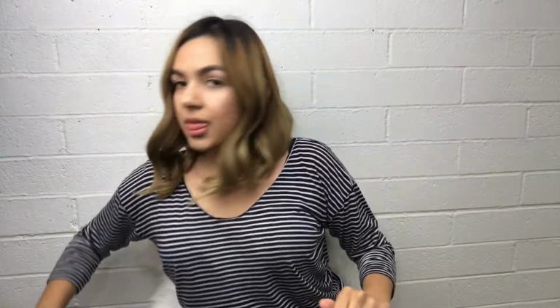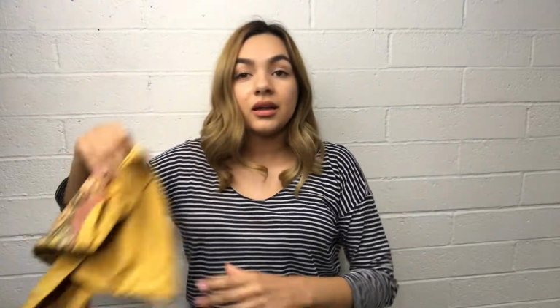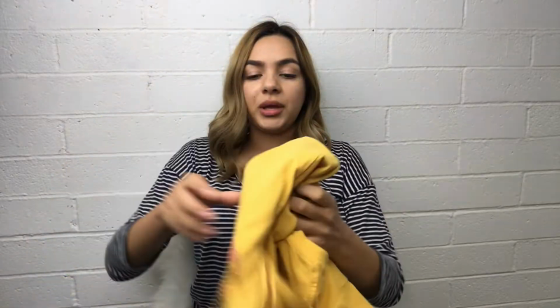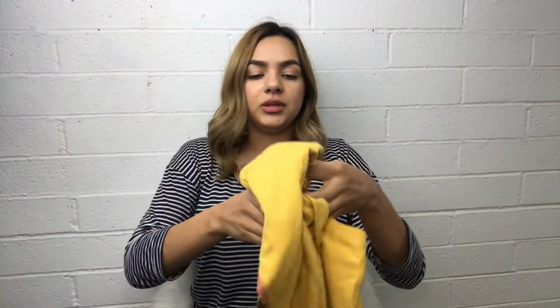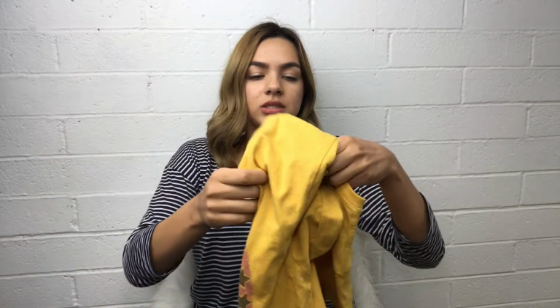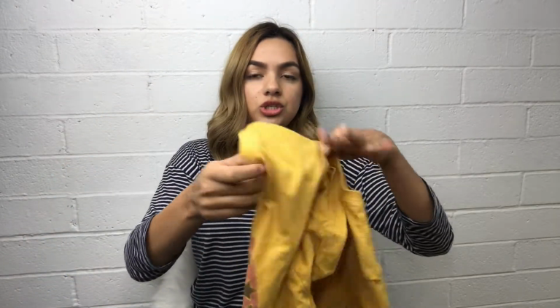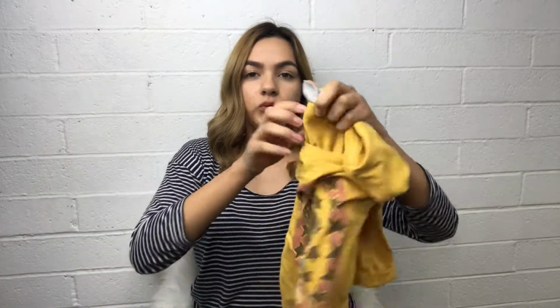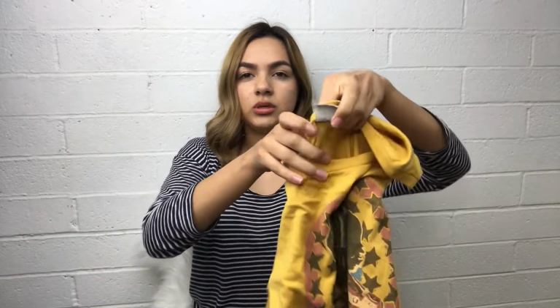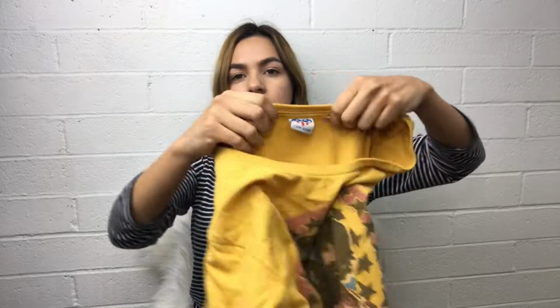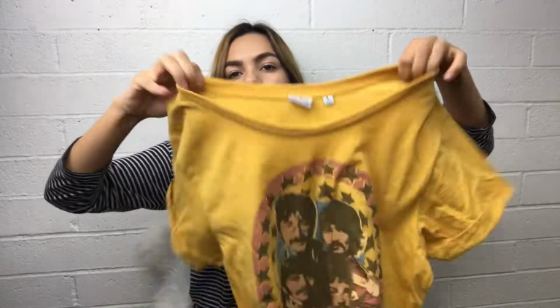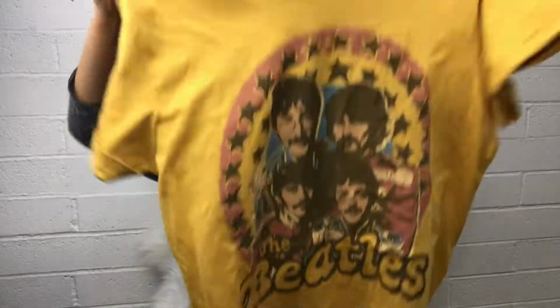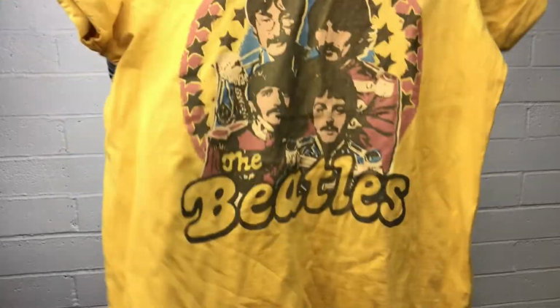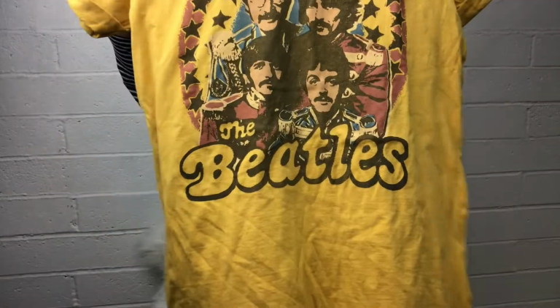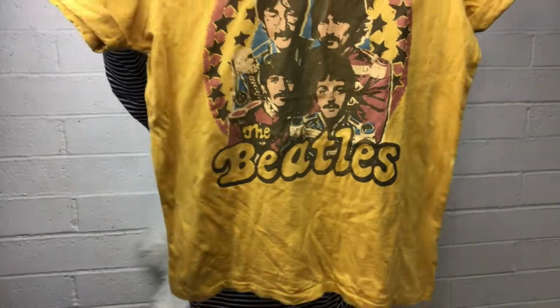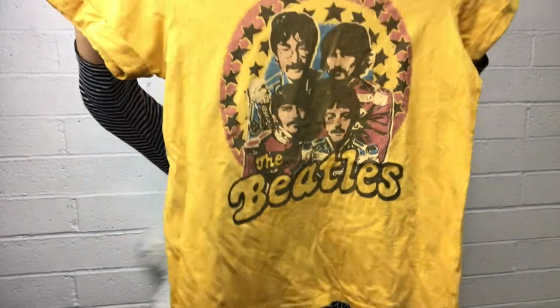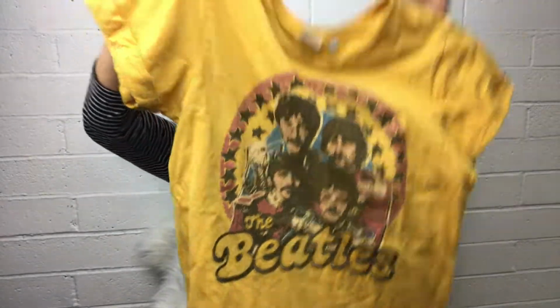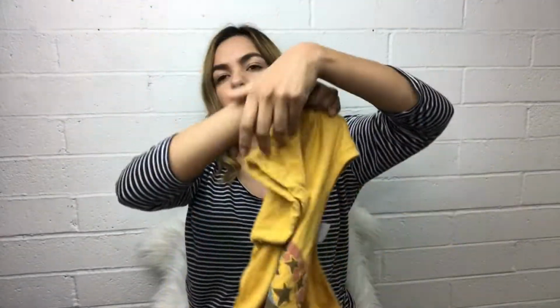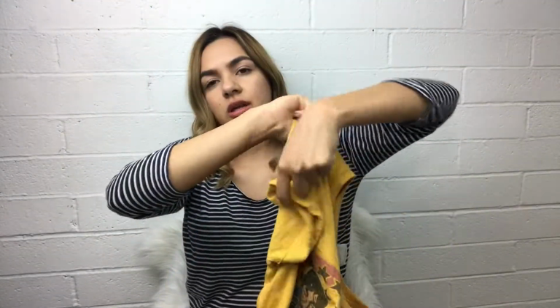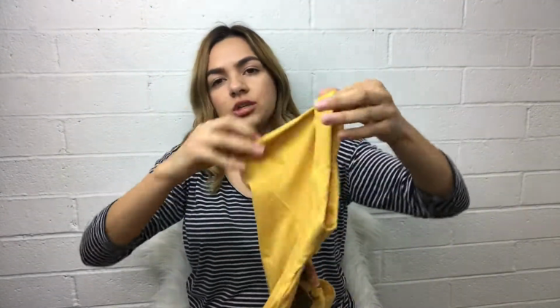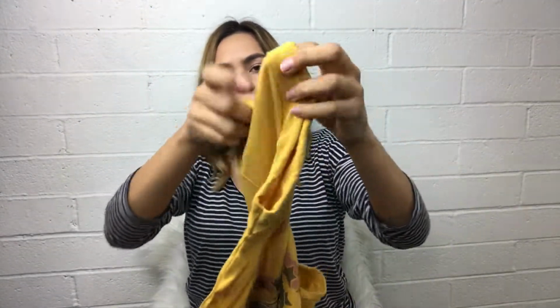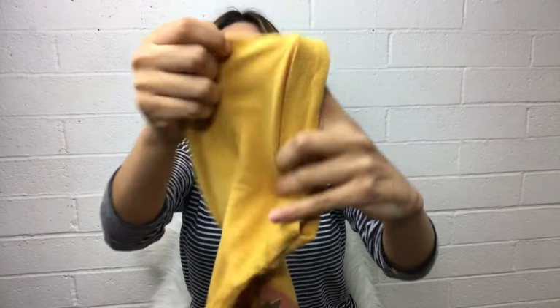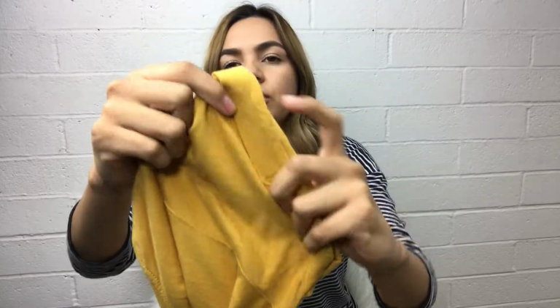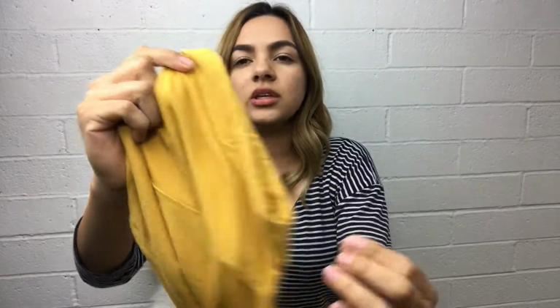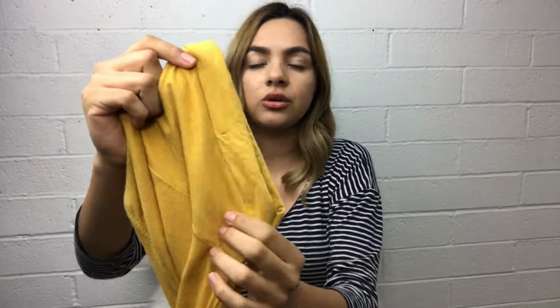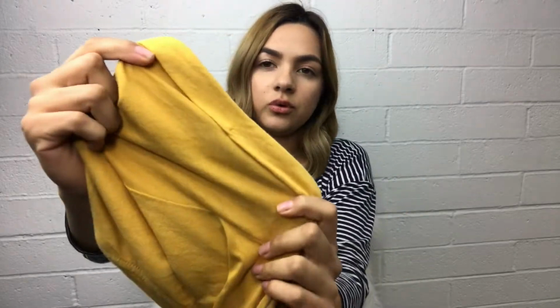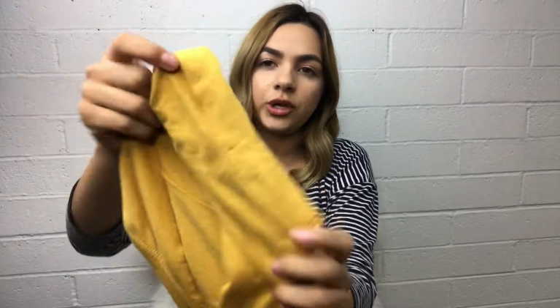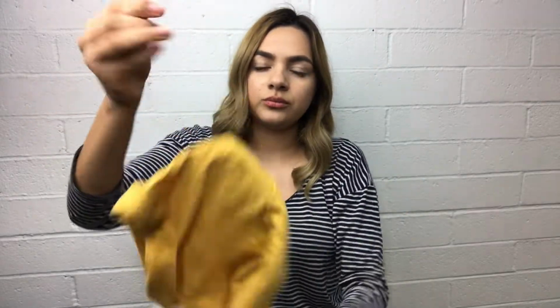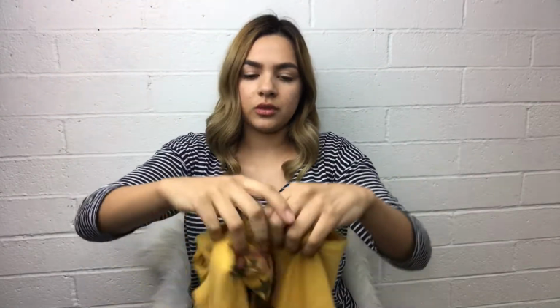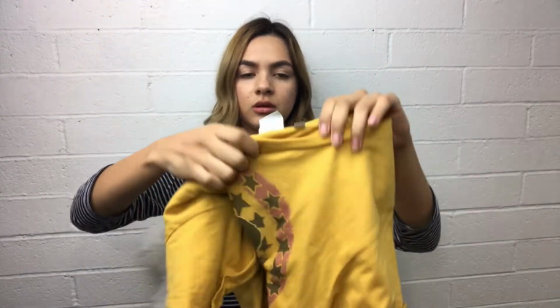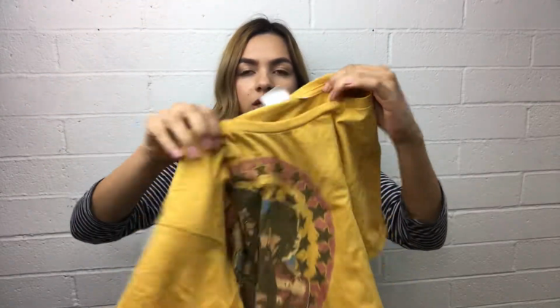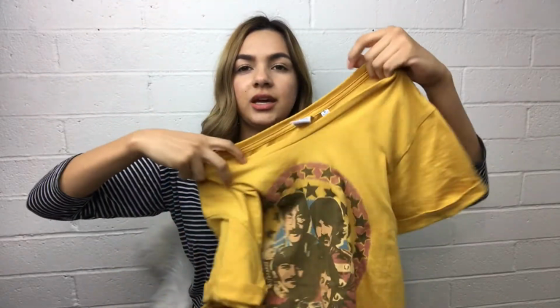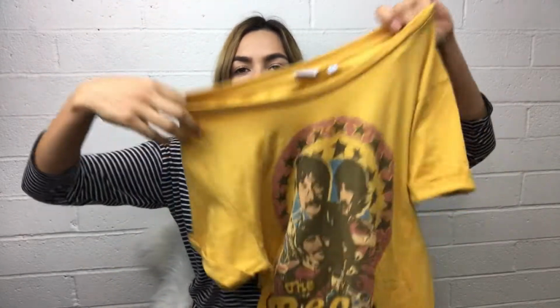Then I picked up this Junk Food Beatles graphic tee and it's already stitched and folded so you don't have to fold the sleeves — they're already folded for you. This is a size large.